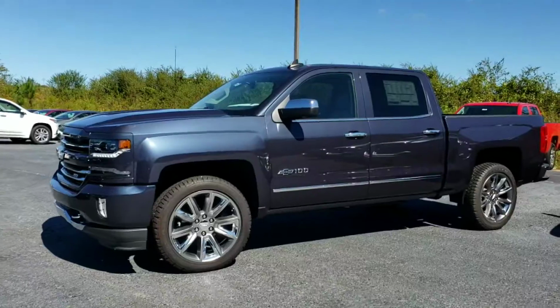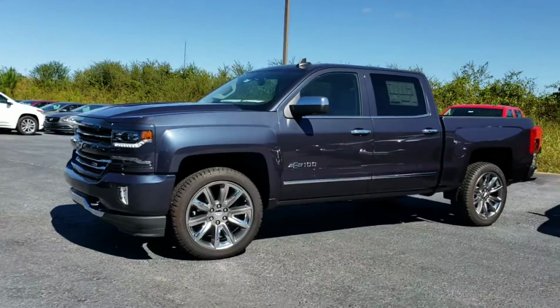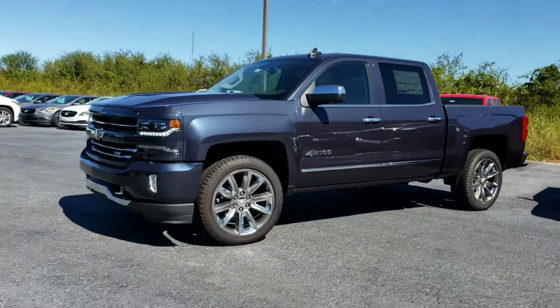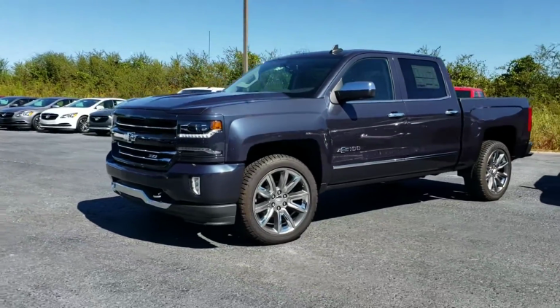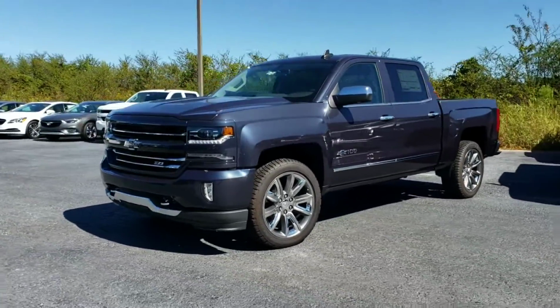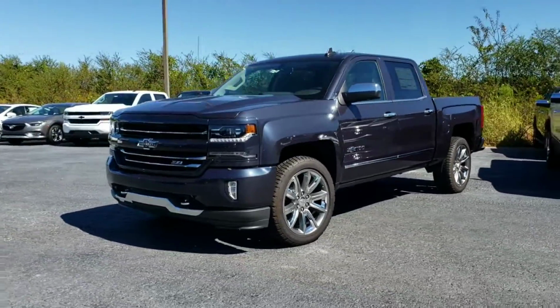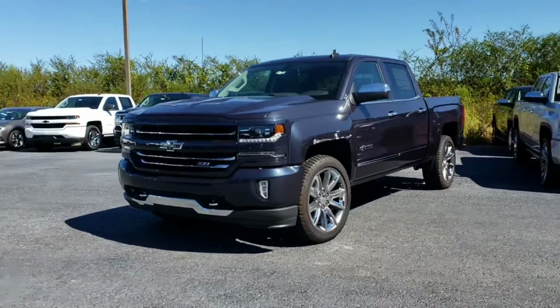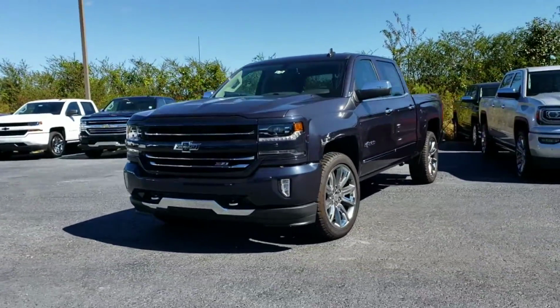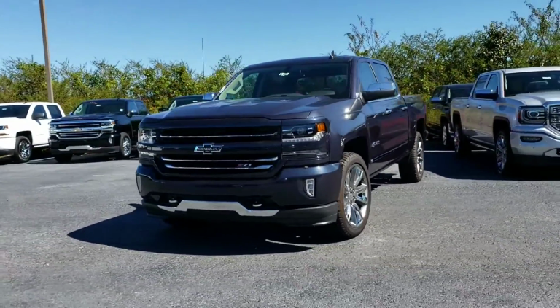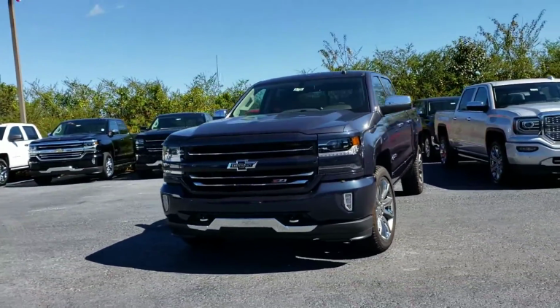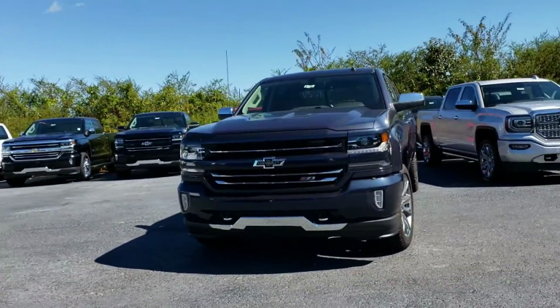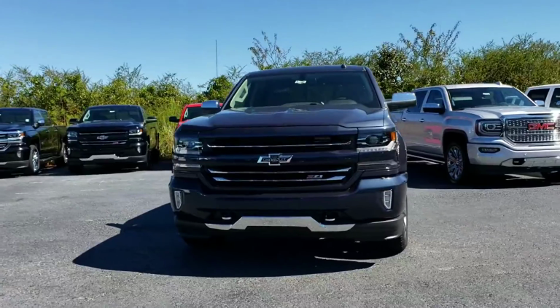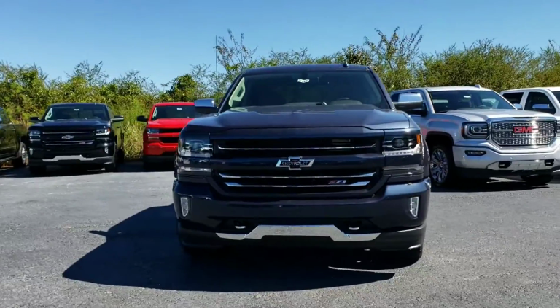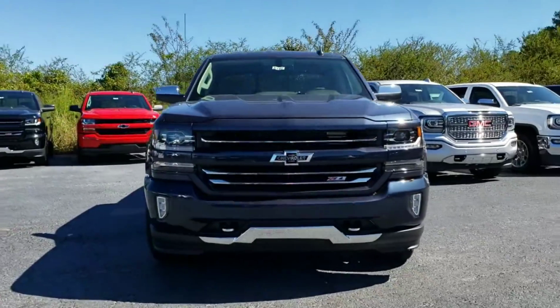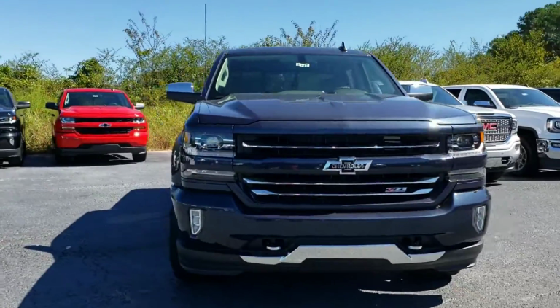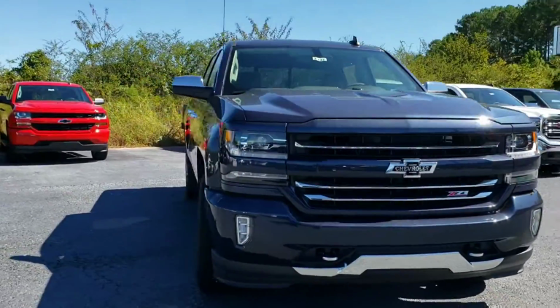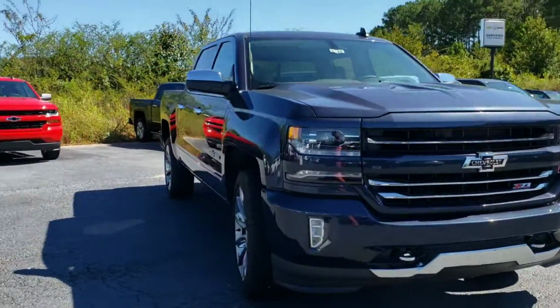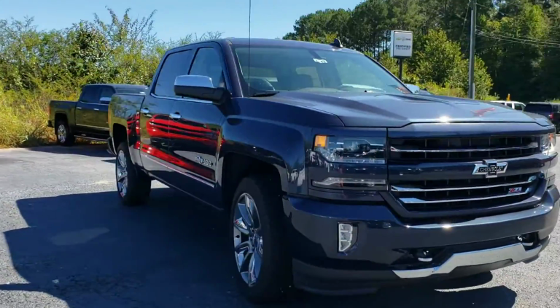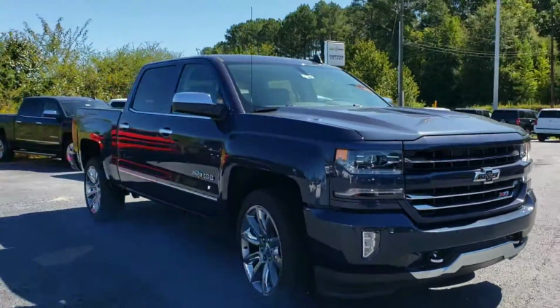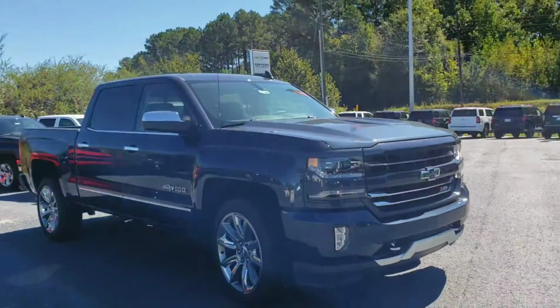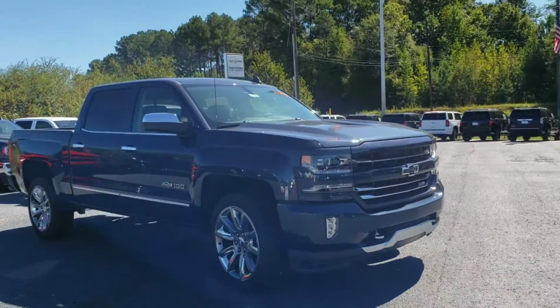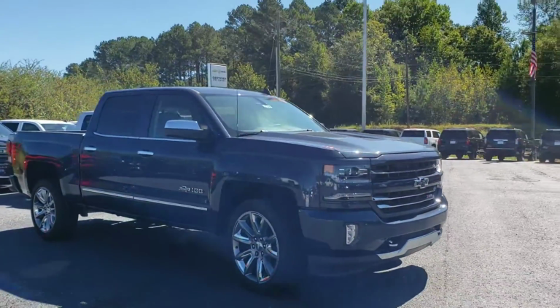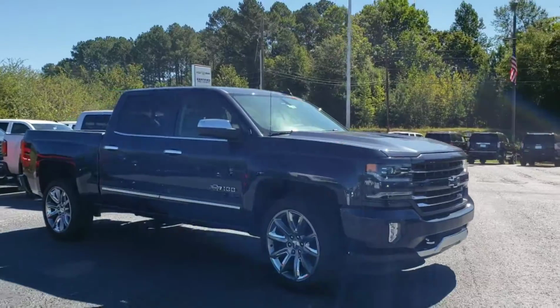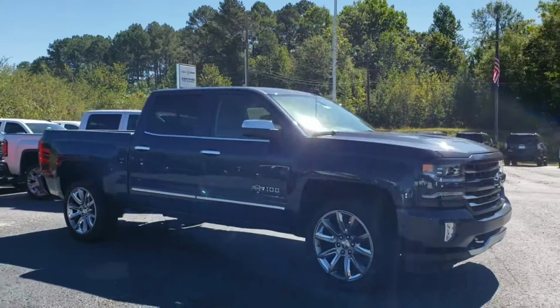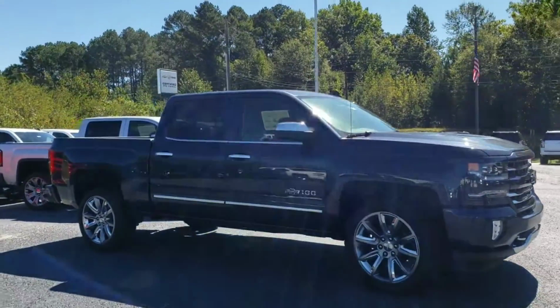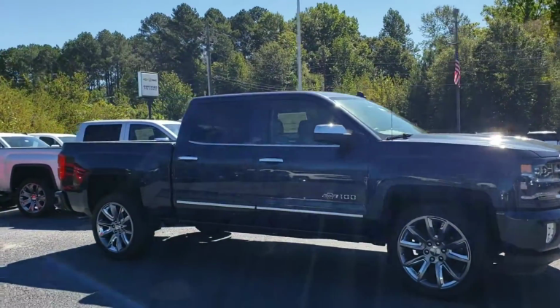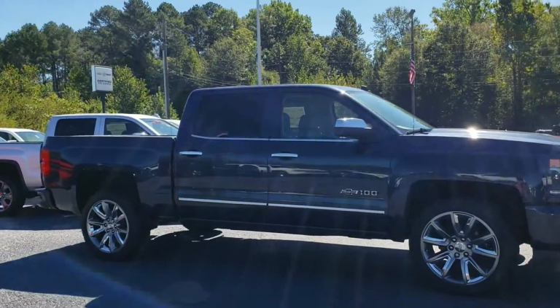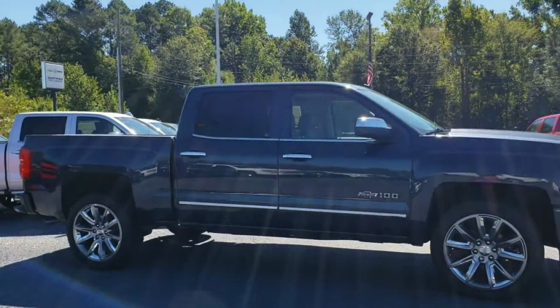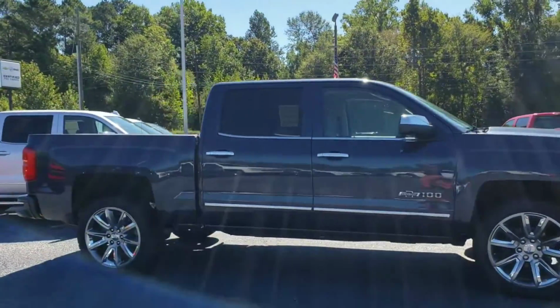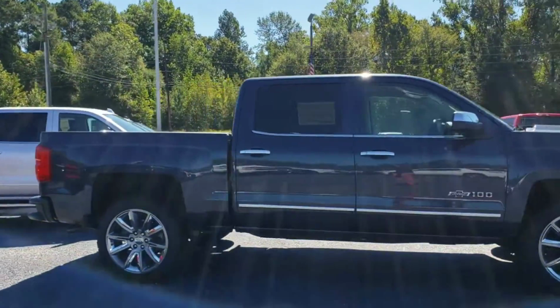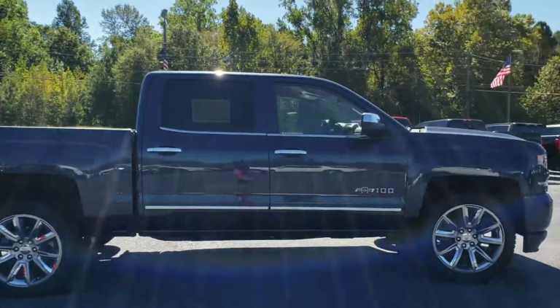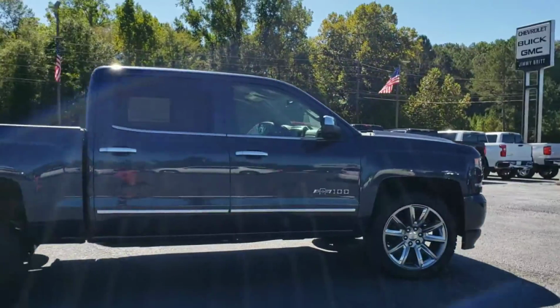The 100-year anniversary Silverado right here, Heritage Edition. This is a beautiful truck. It's got the Heritage bow tie, the whole package — the paint, the rims, 22-inch rims. It's all part of it.